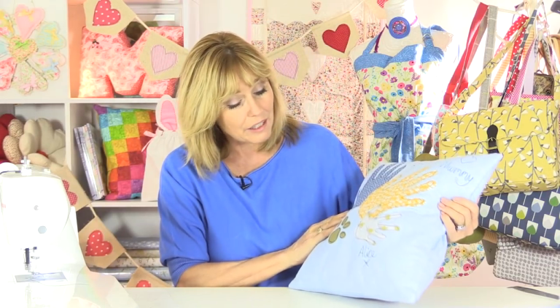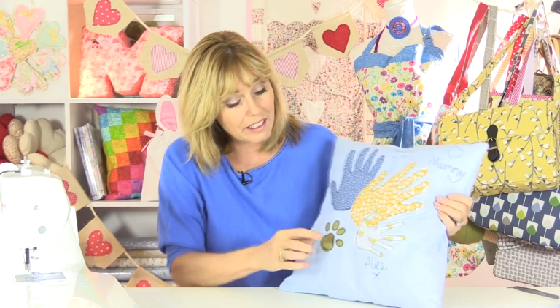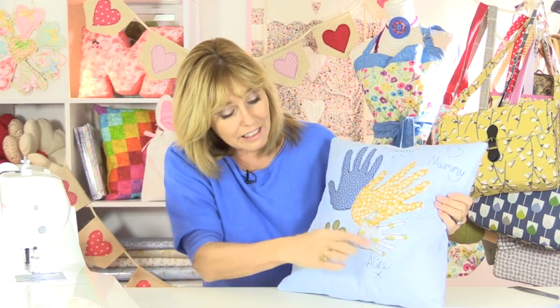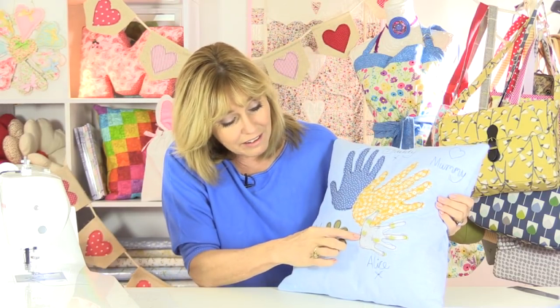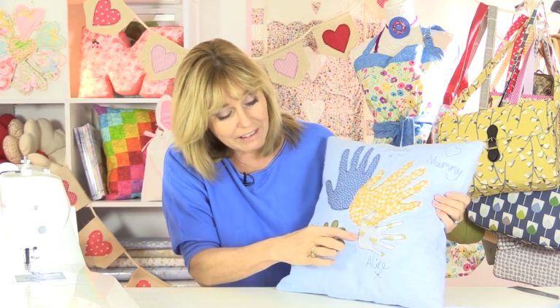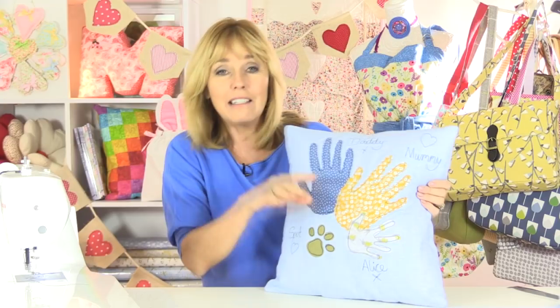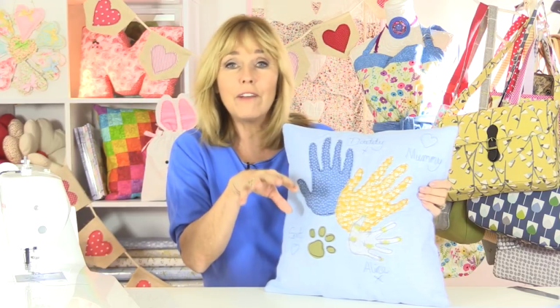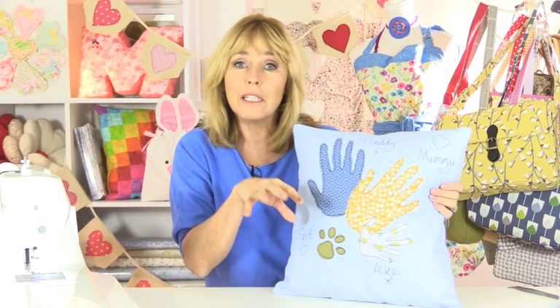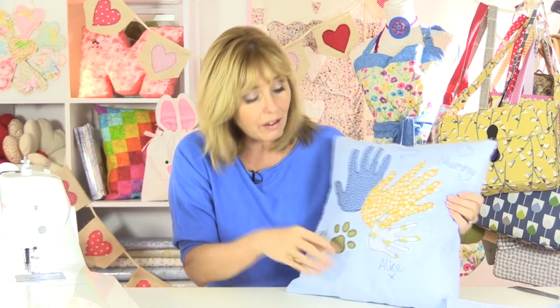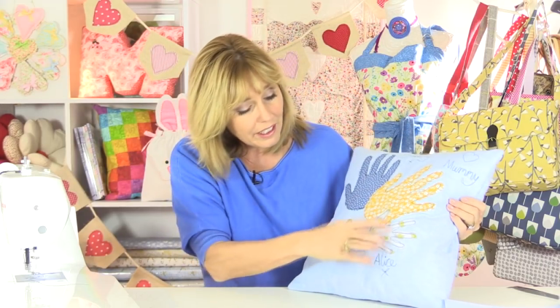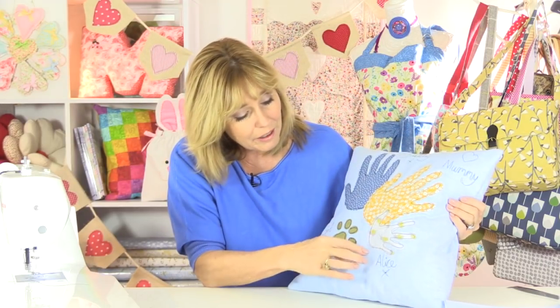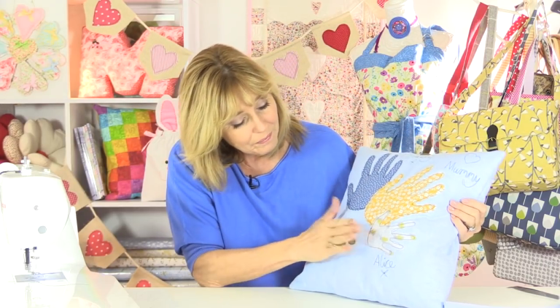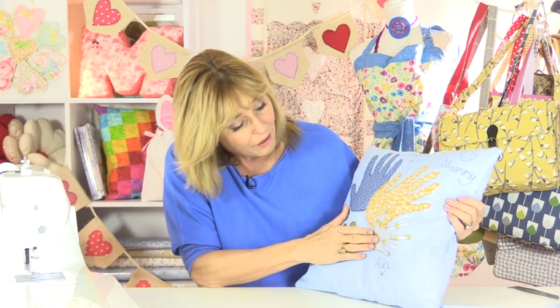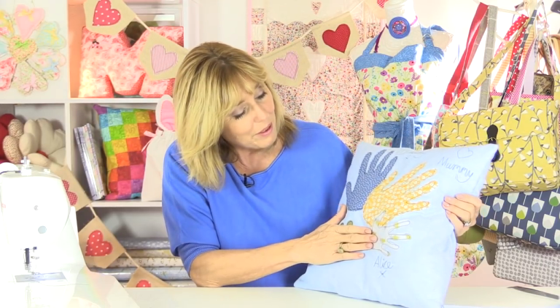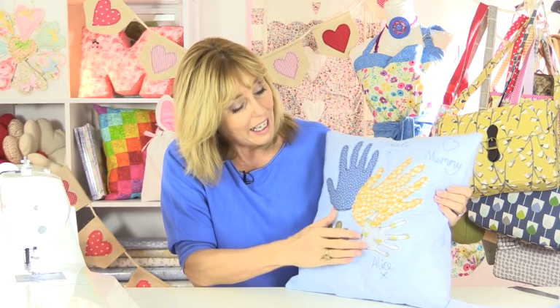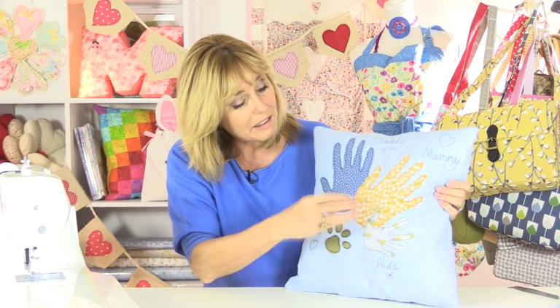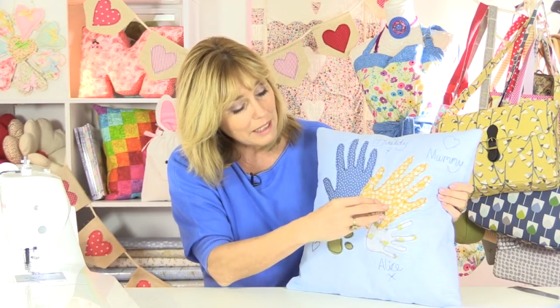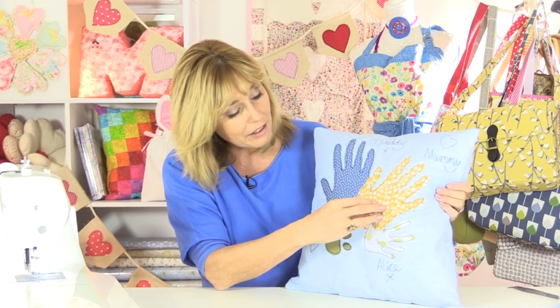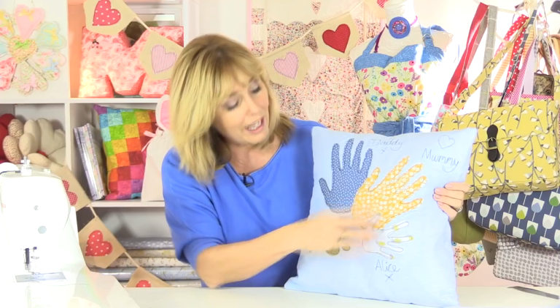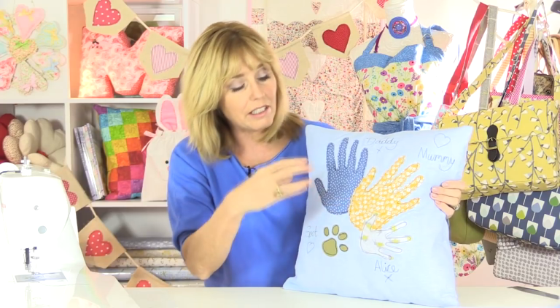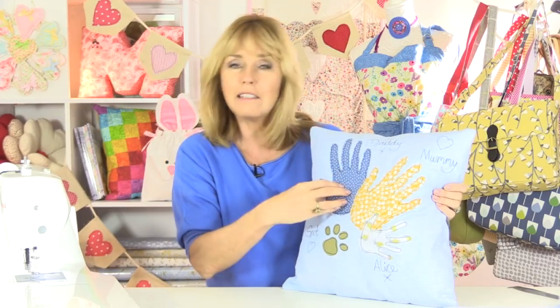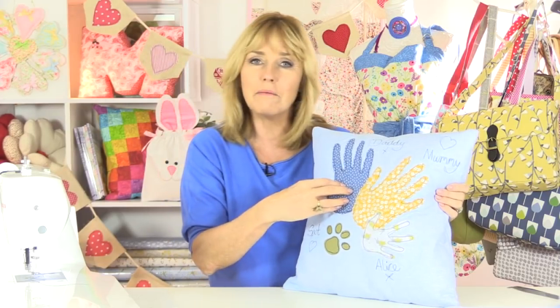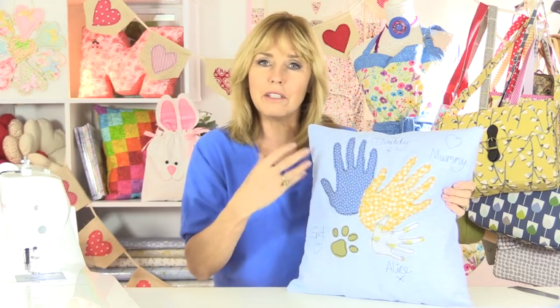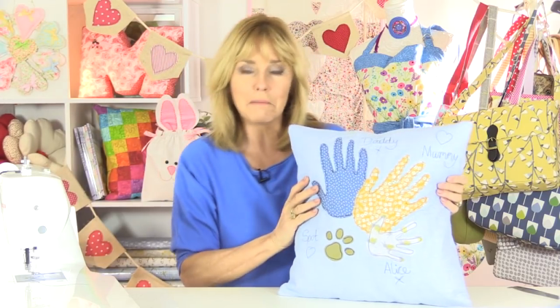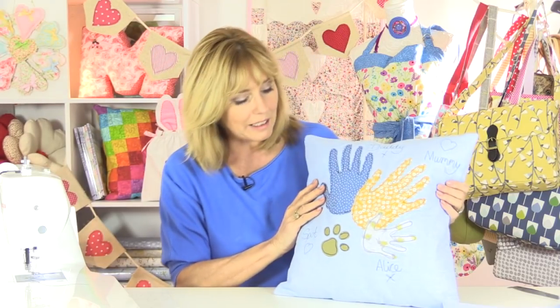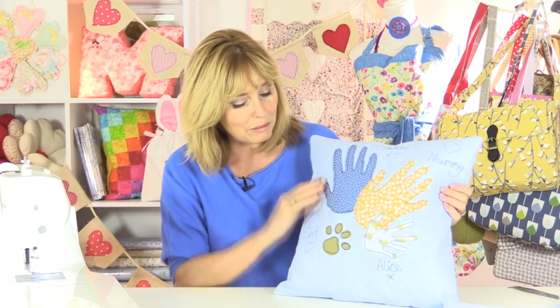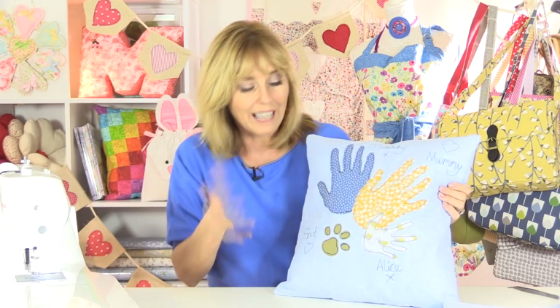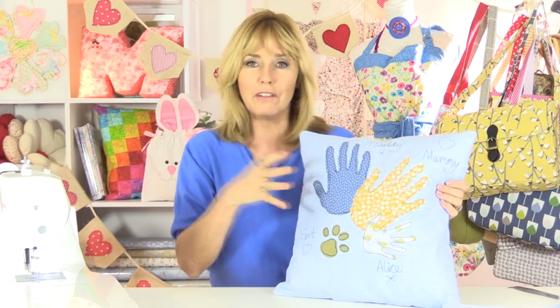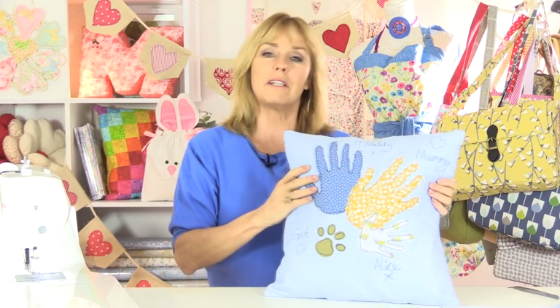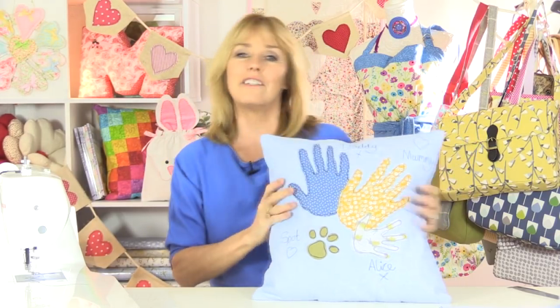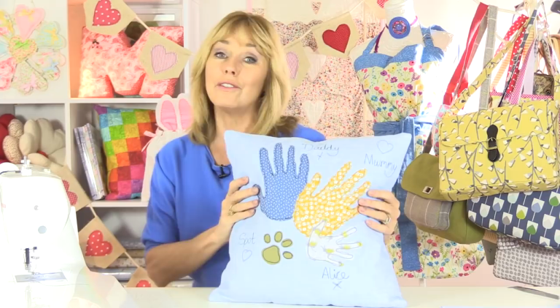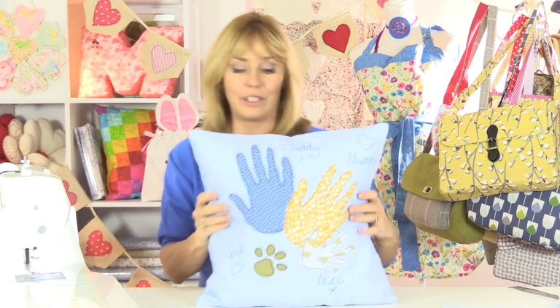For instance, this is a little girl's hand and it's got fairy wings on the fabric, and mummy here has got flowers and daddy's got something quite masculine. Again, if you've got lots of fabric in your stash then you can choose those.